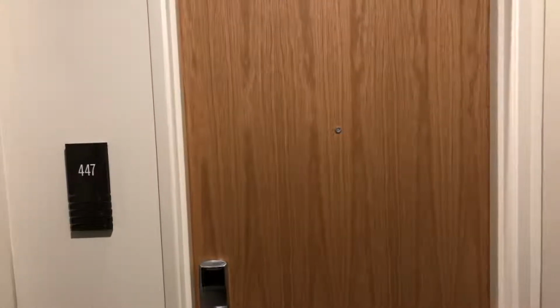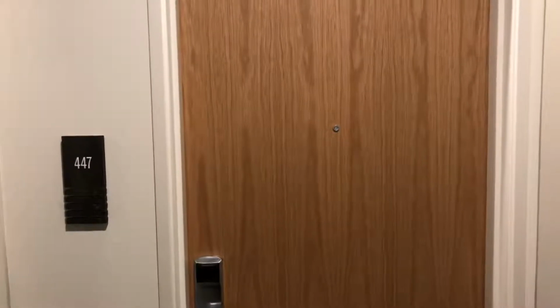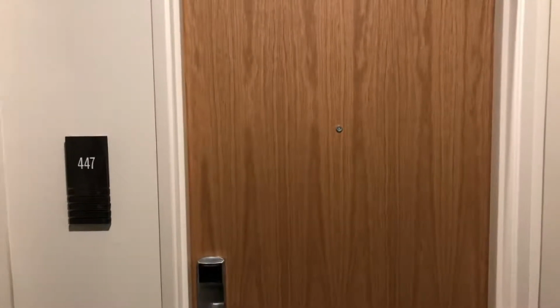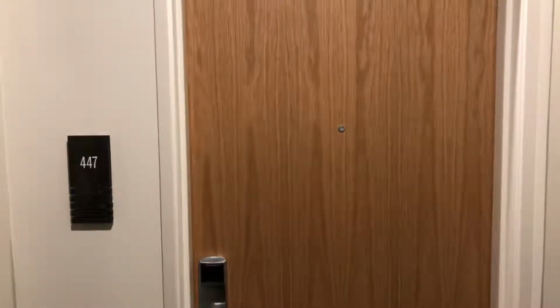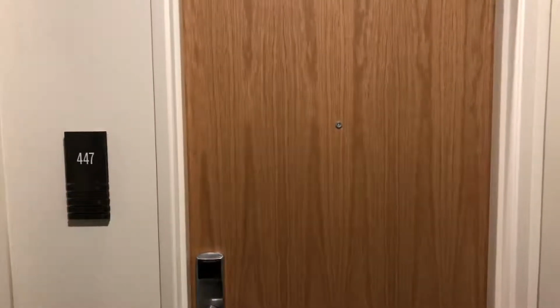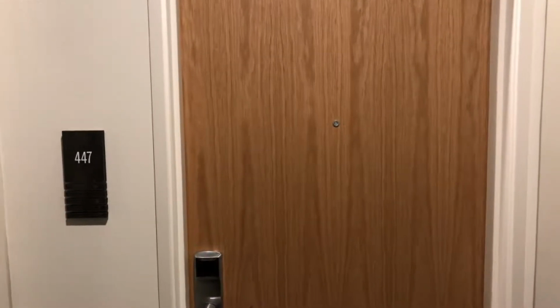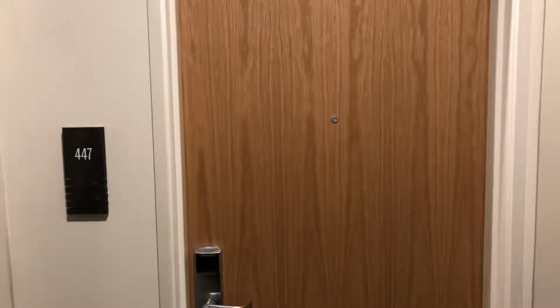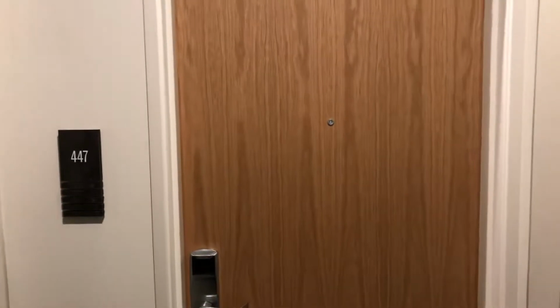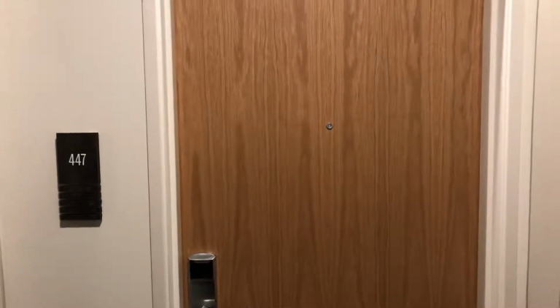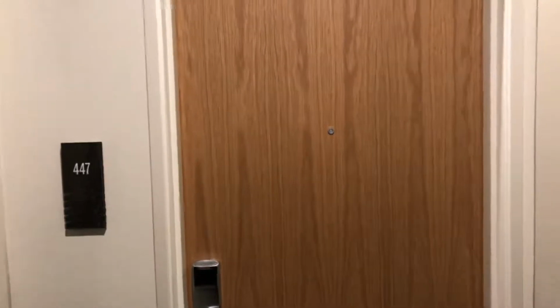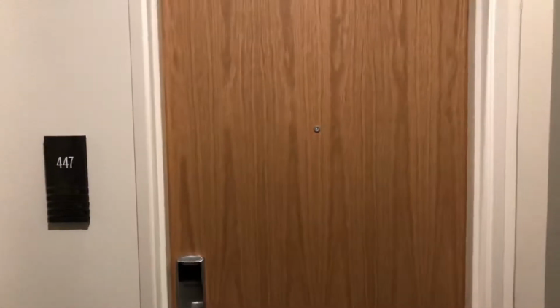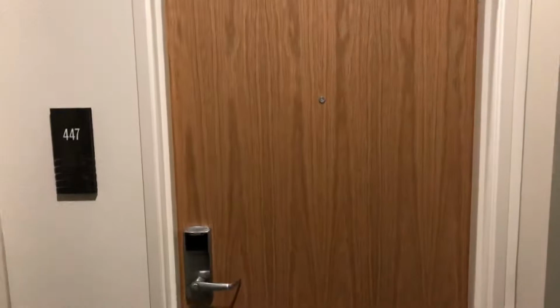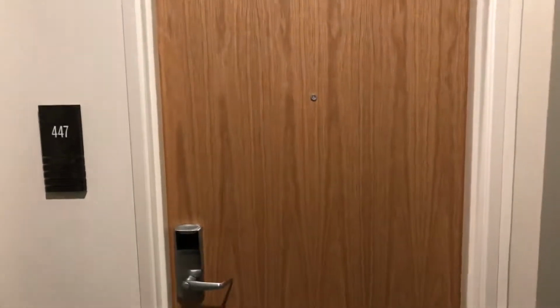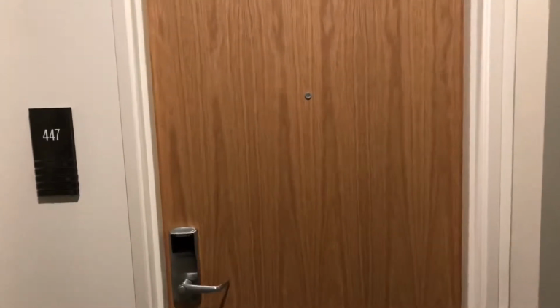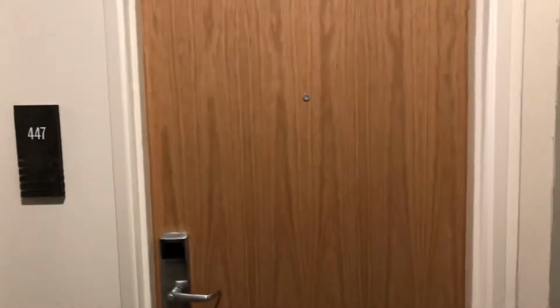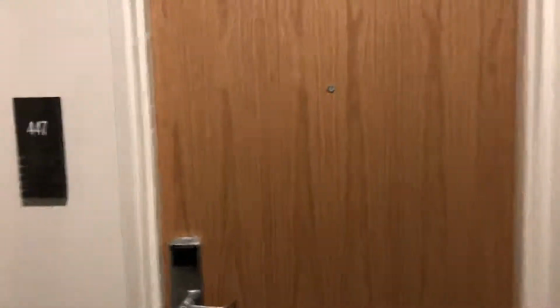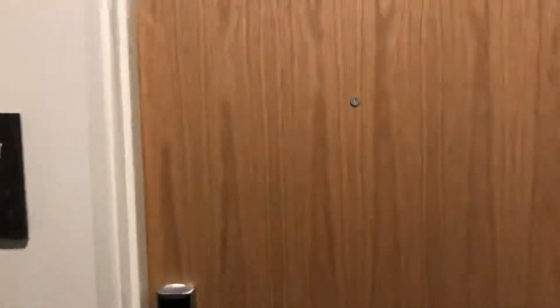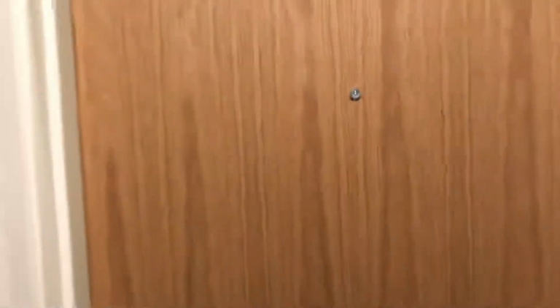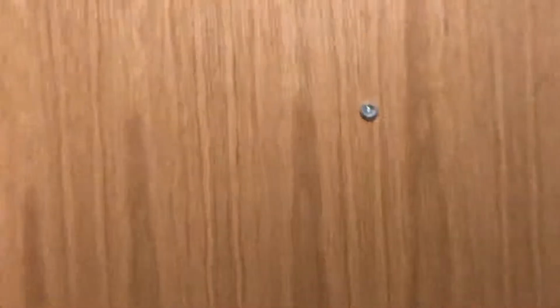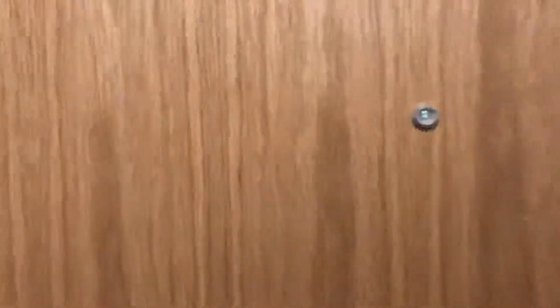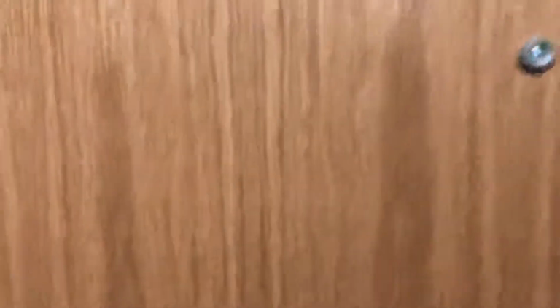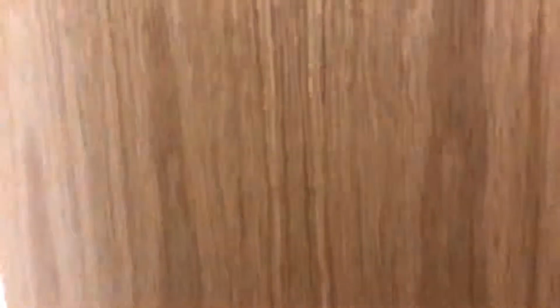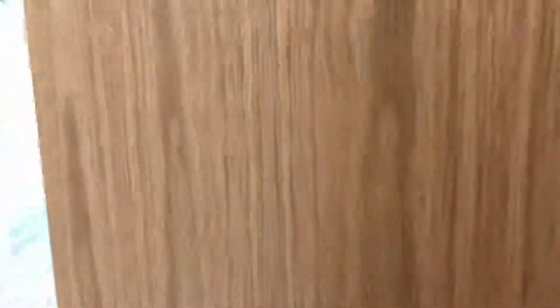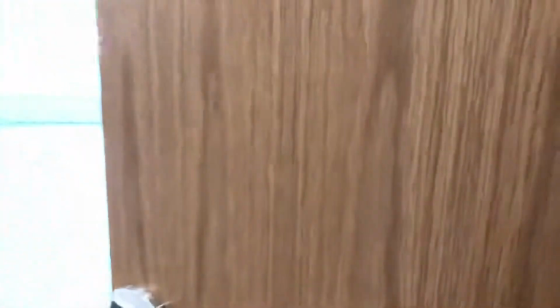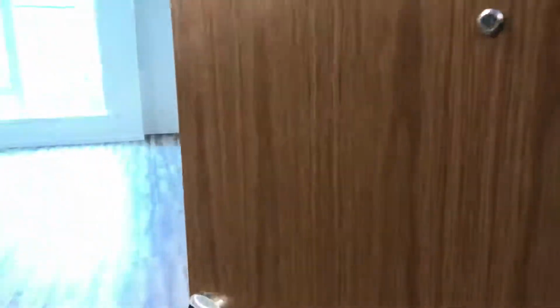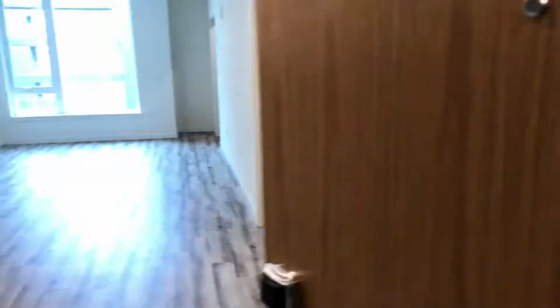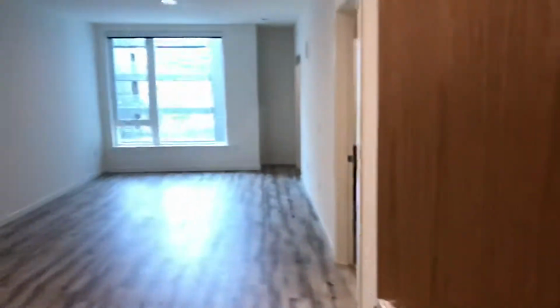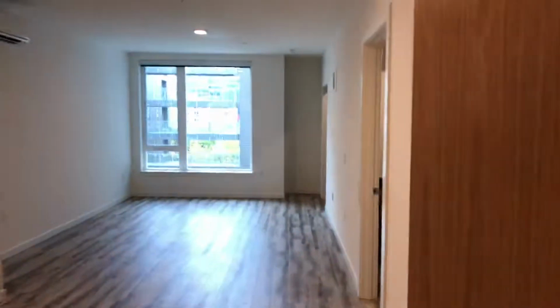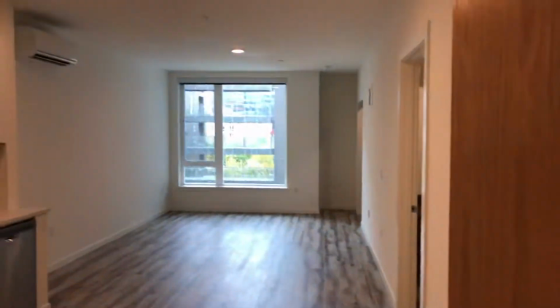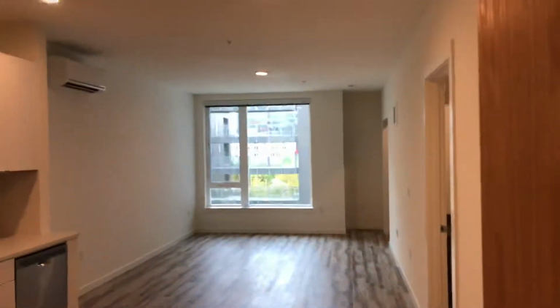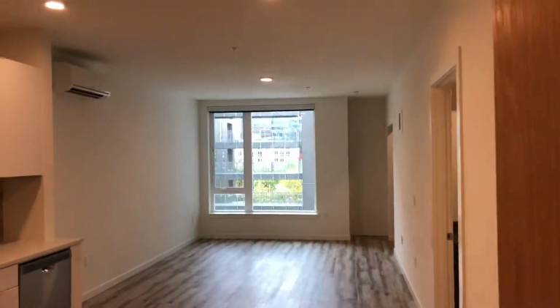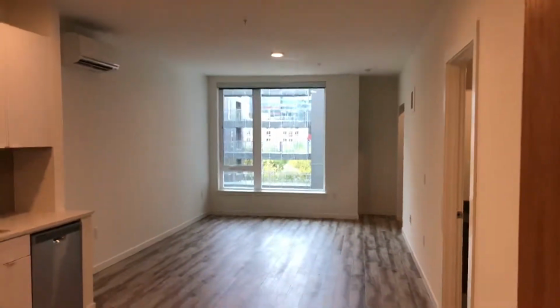This is apartment number 447, an open one-bedroom floor plan. As you enter into the home, you get a nice open space here.